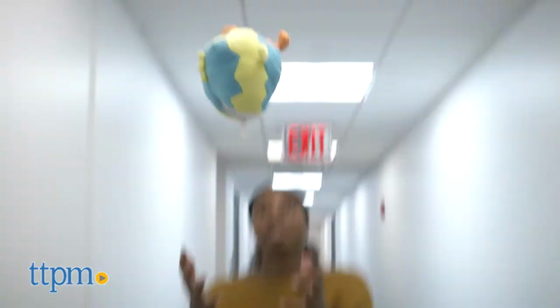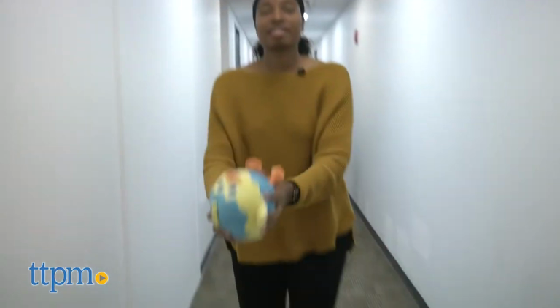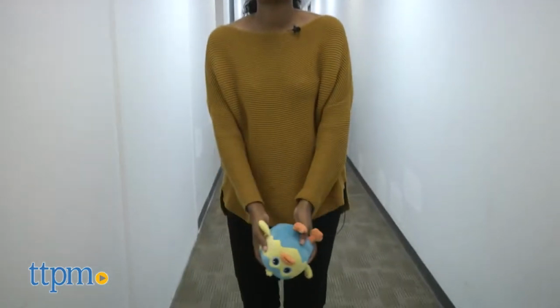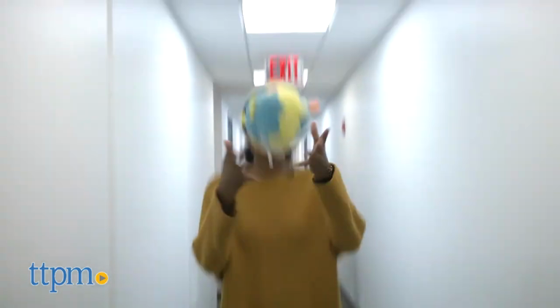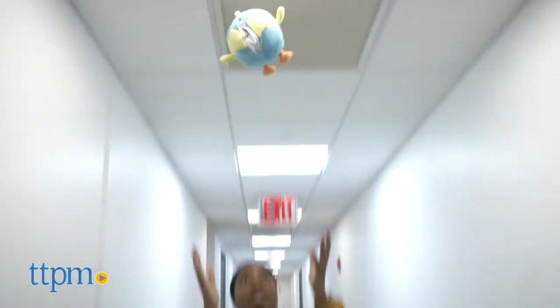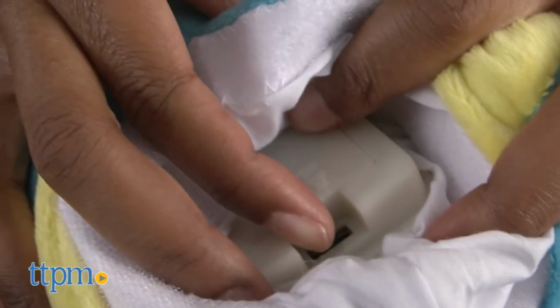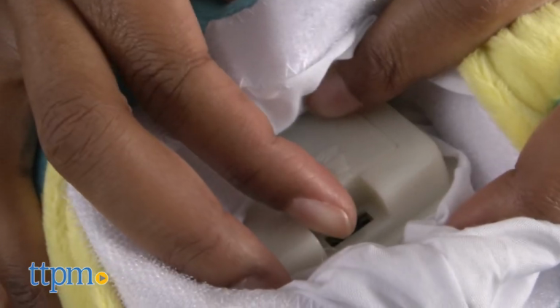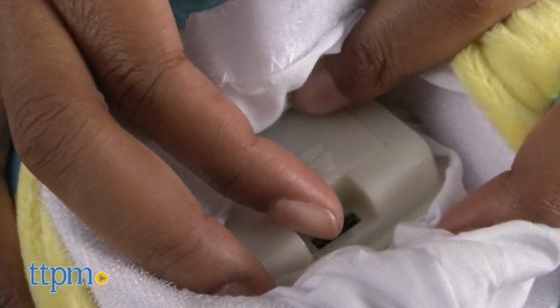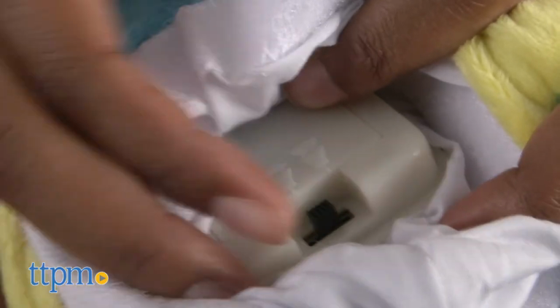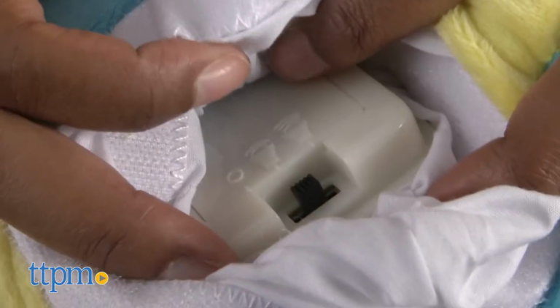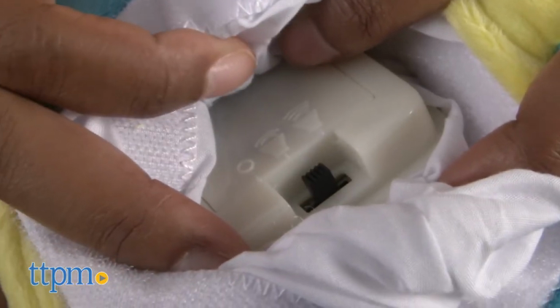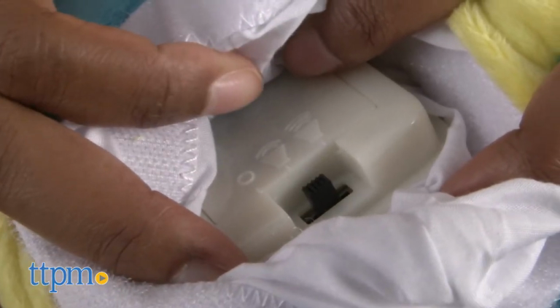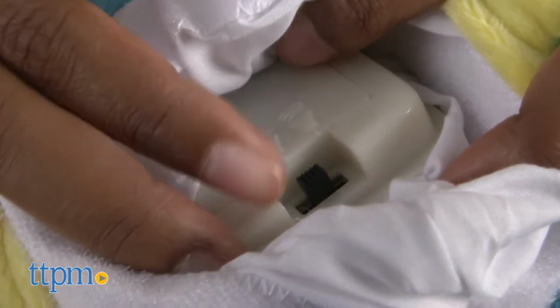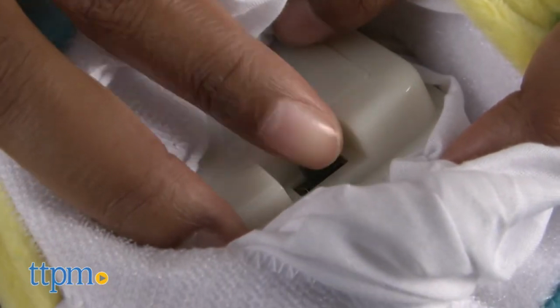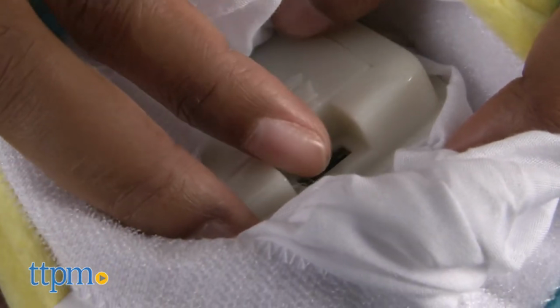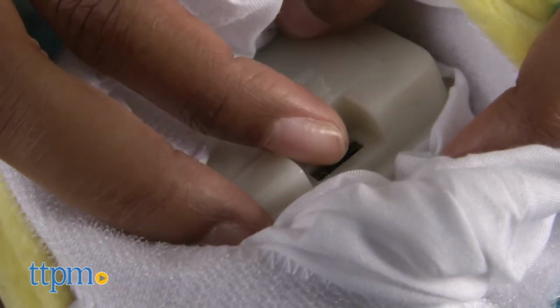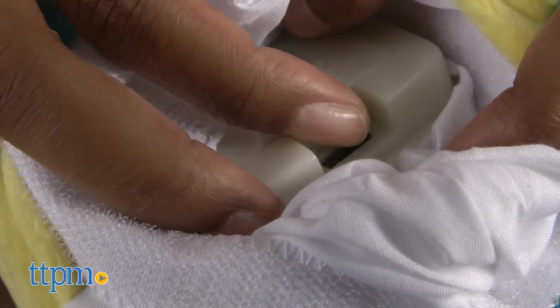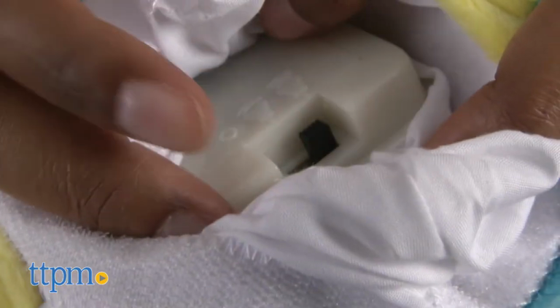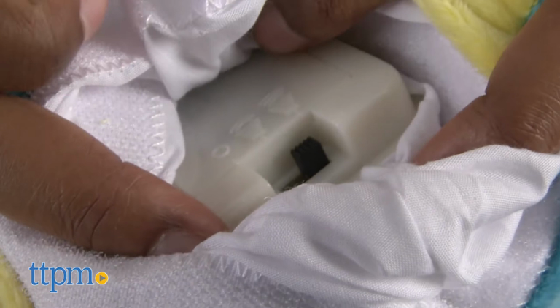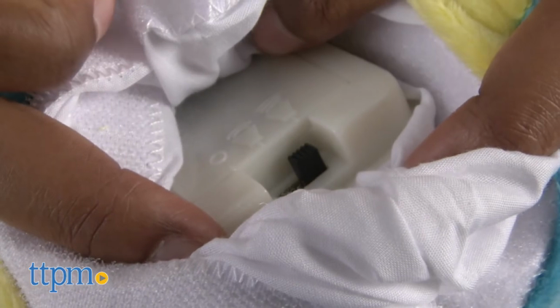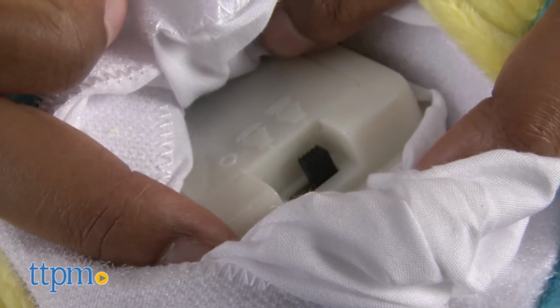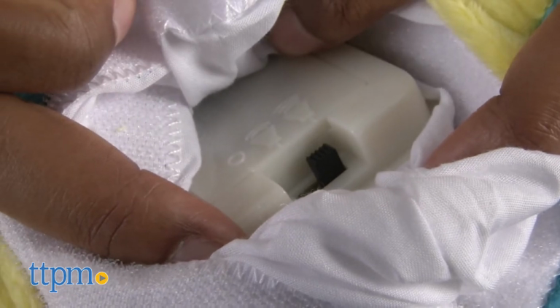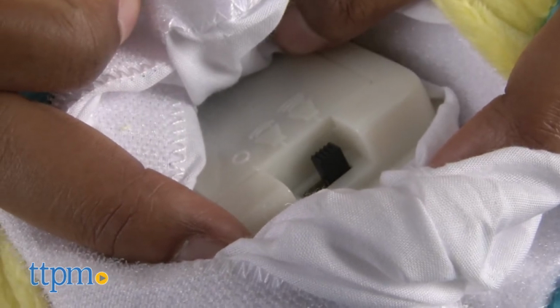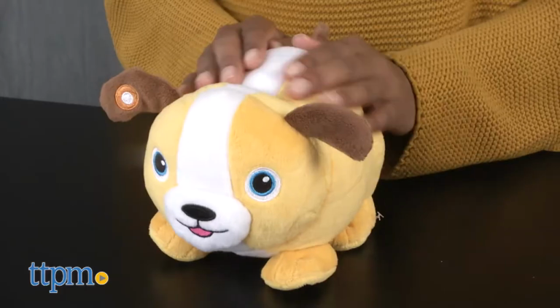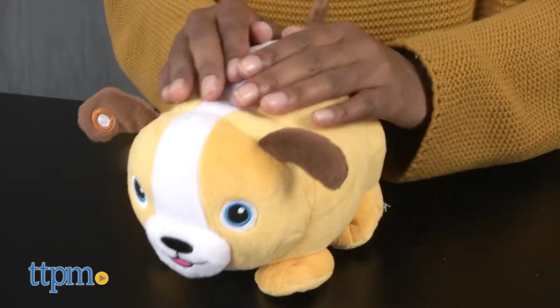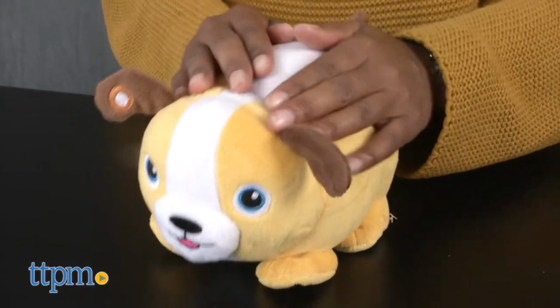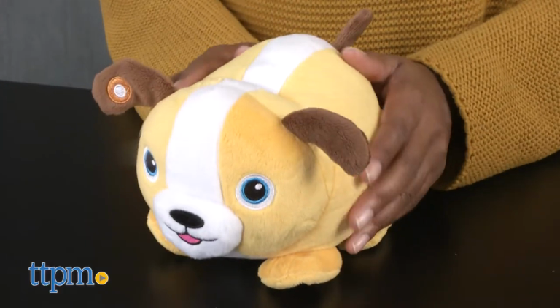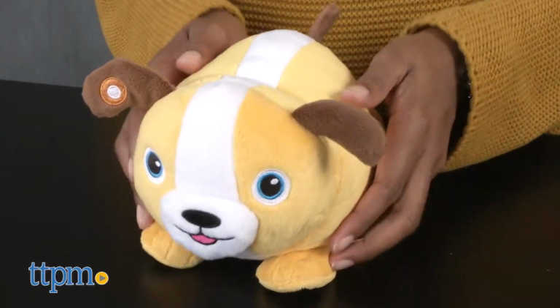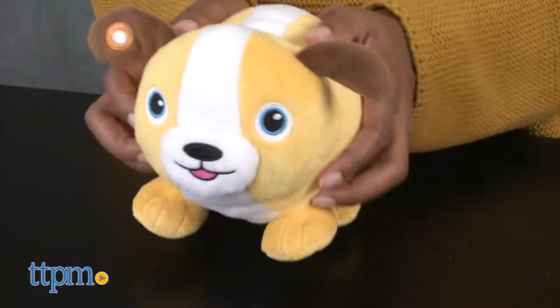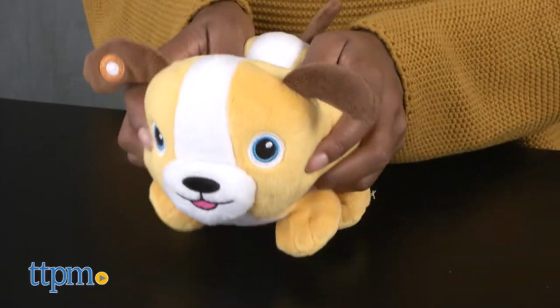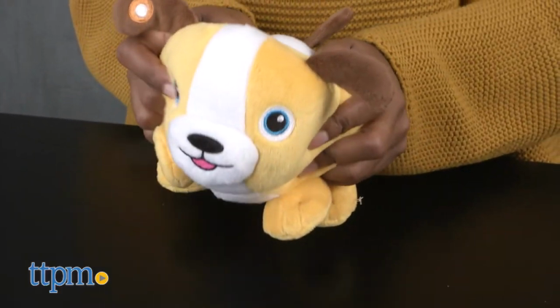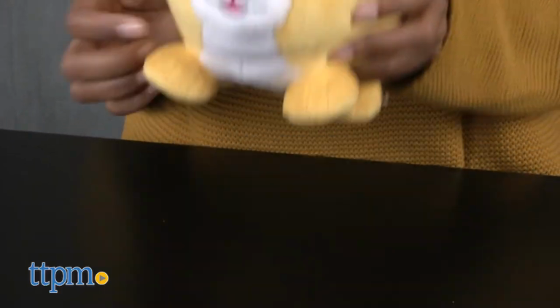The main on and off switch is located in the back of each Fuzzy Flyer and features two volume levels. Three AAA batteries are included.